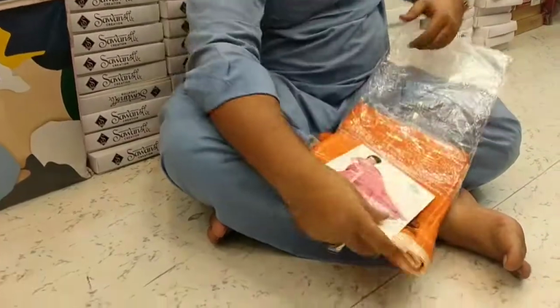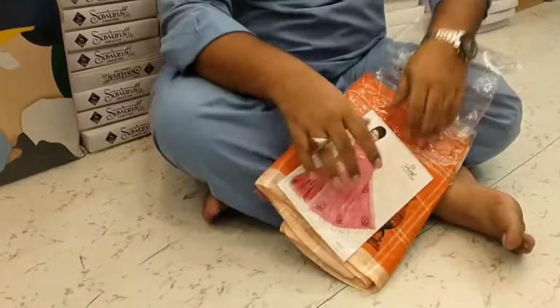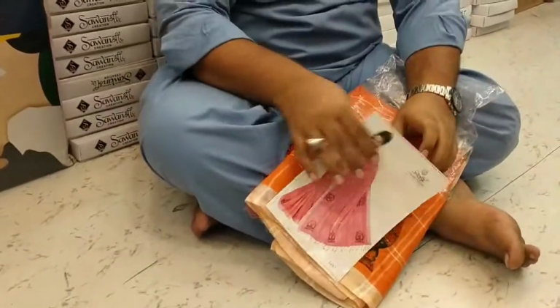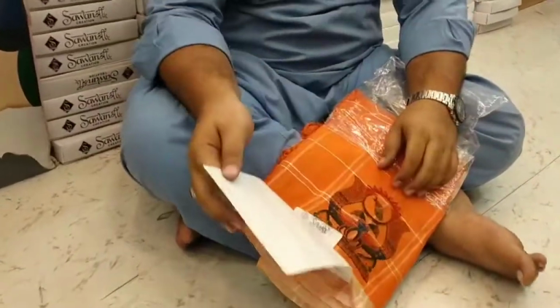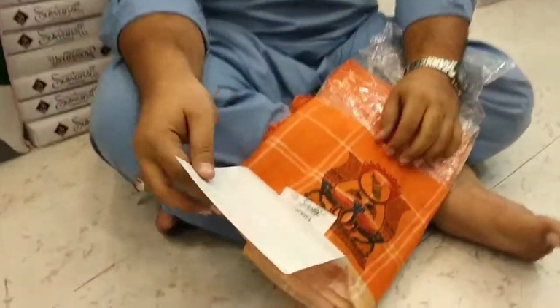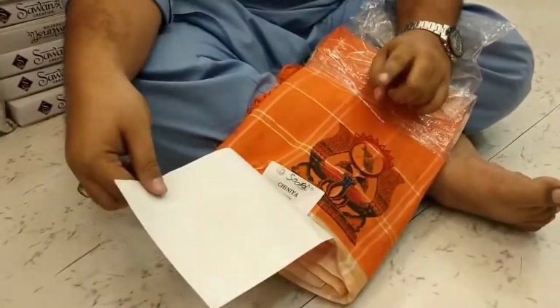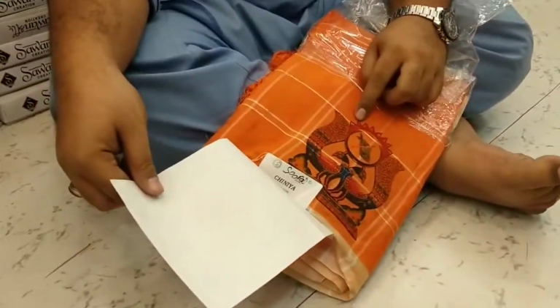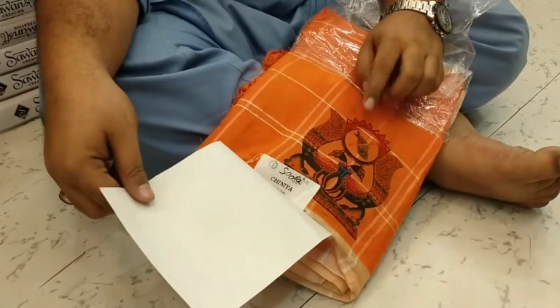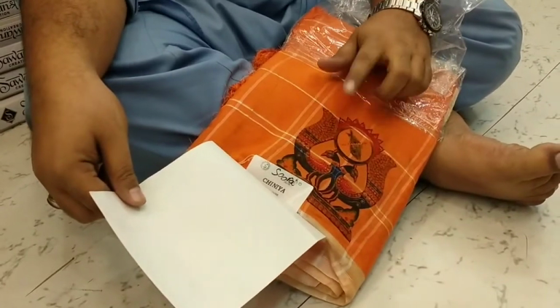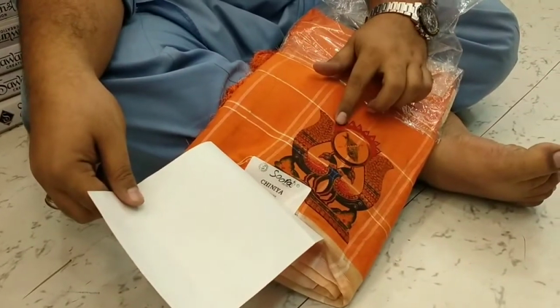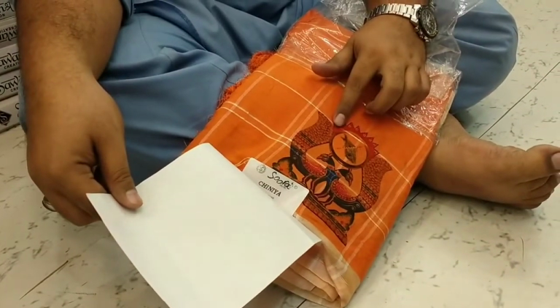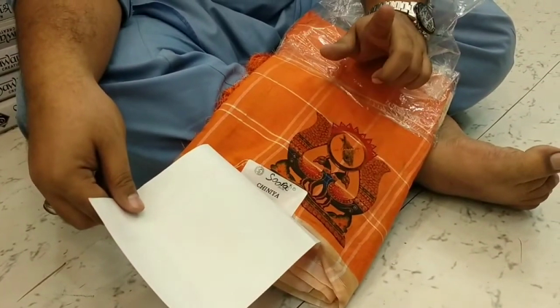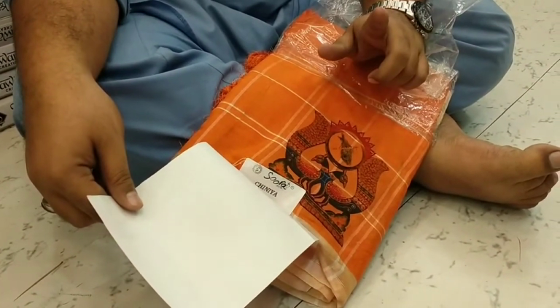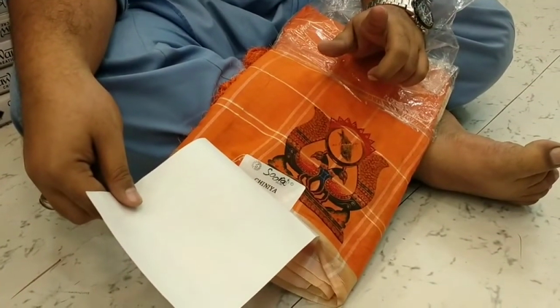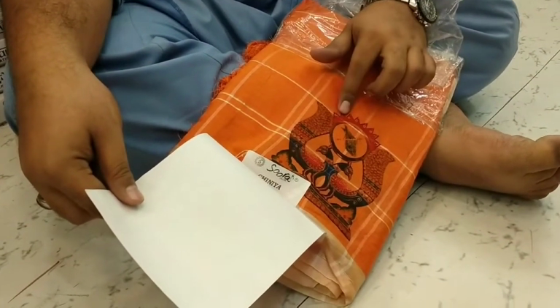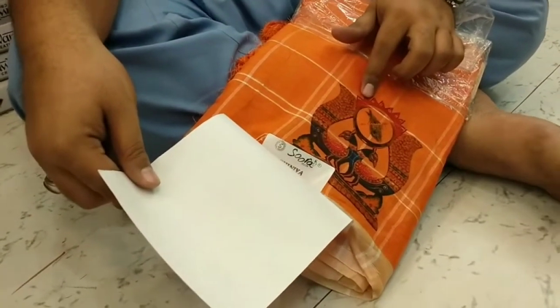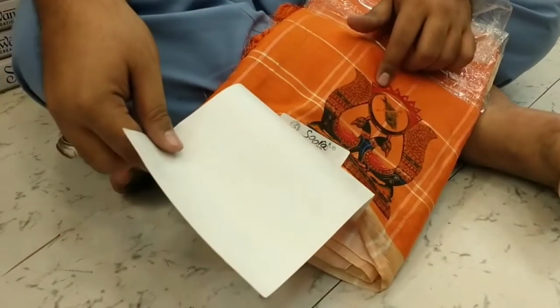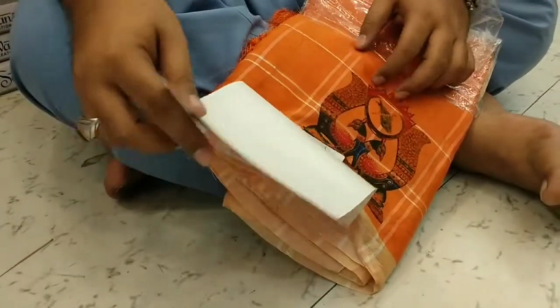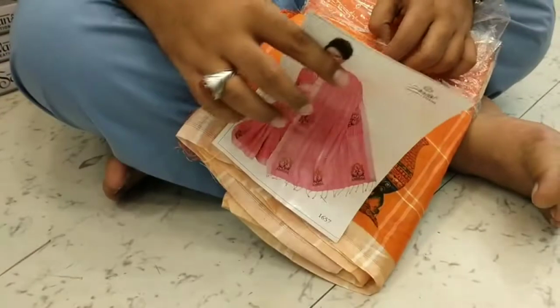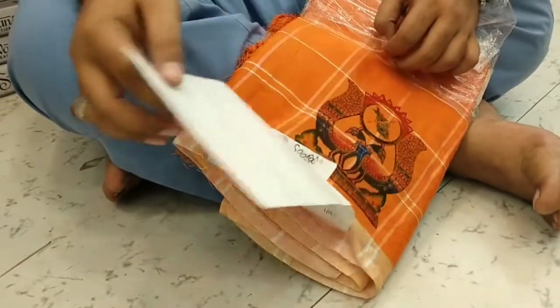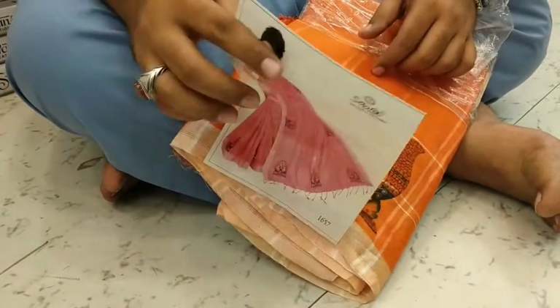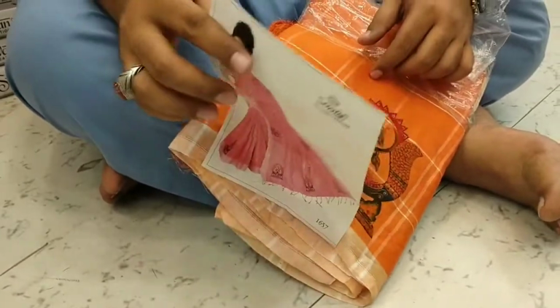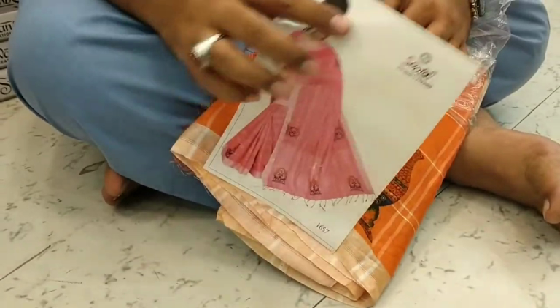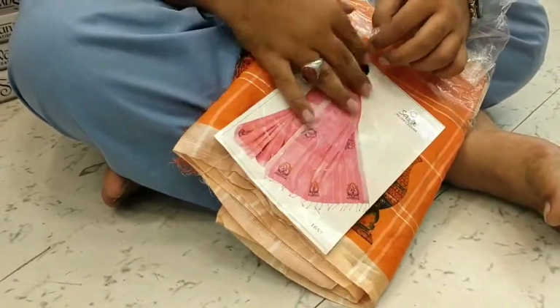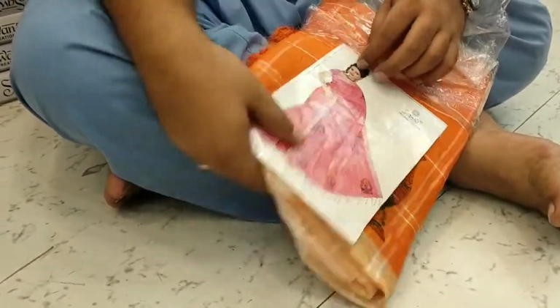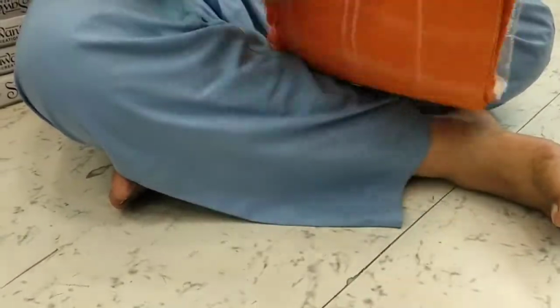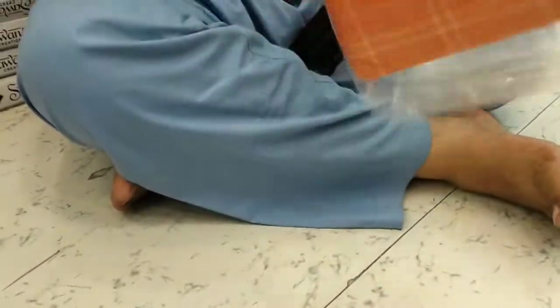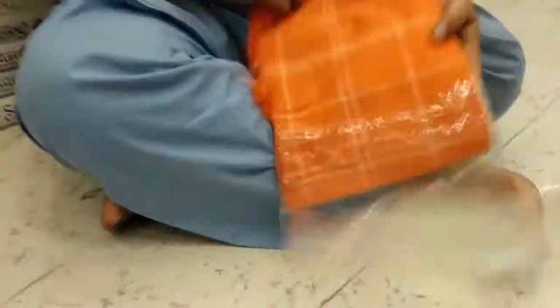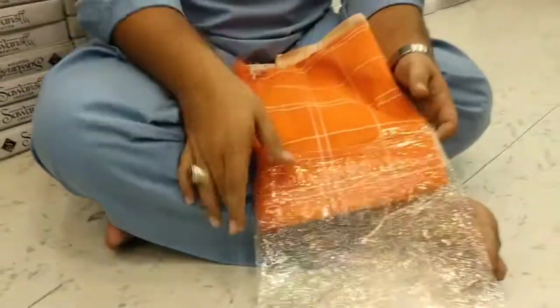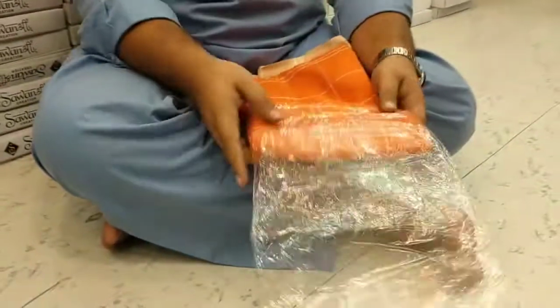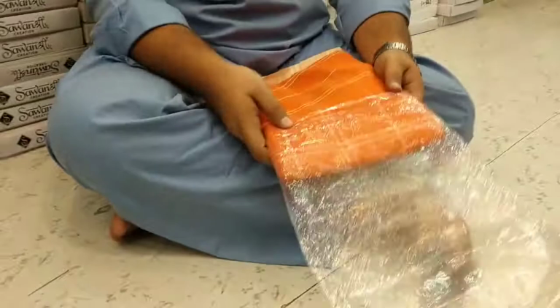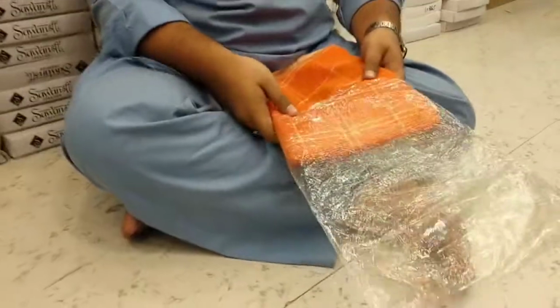This is linen cotton — checks cotton with digital print, red nipu partha. Rate: 430. Same — linen only — 430 with digital print.